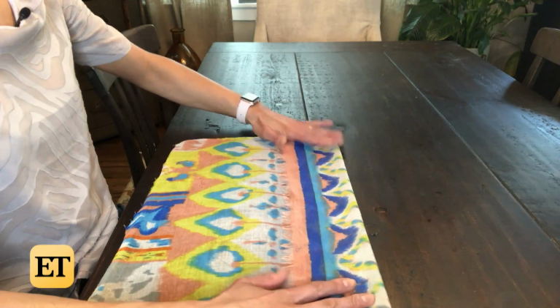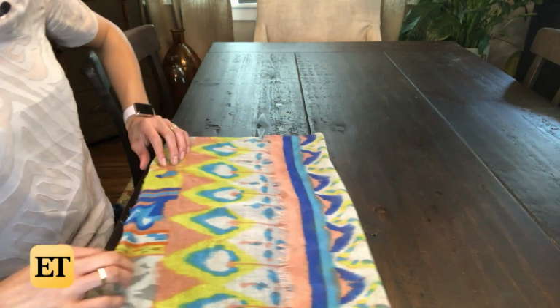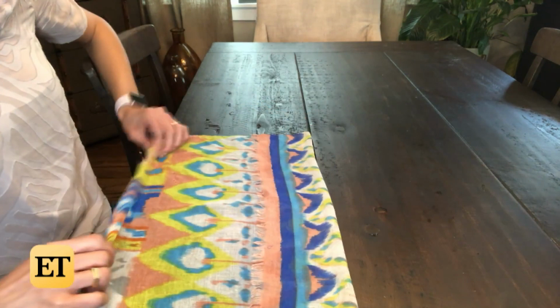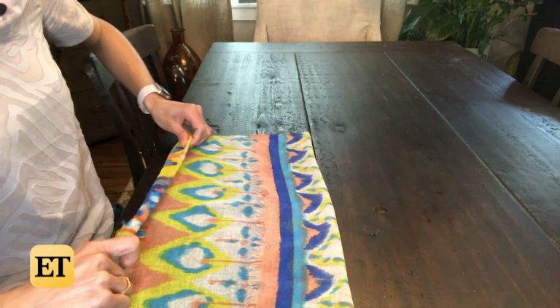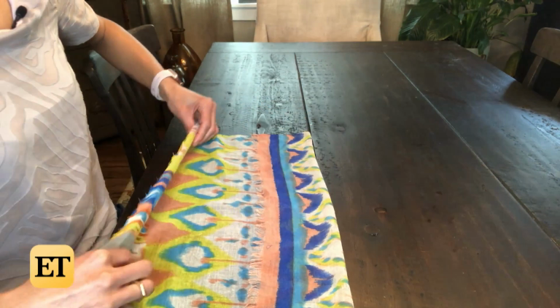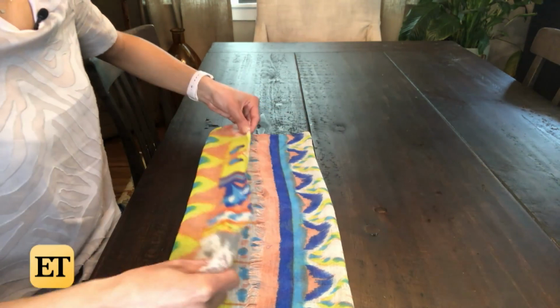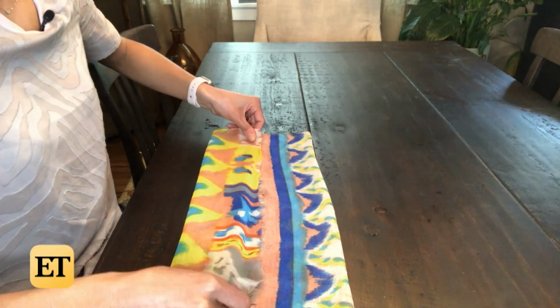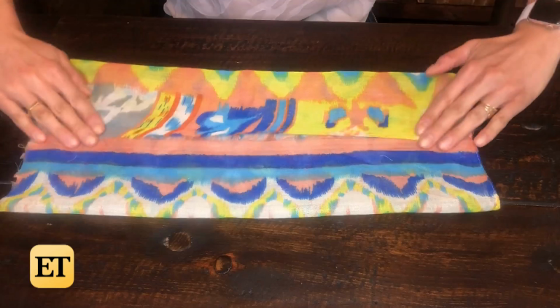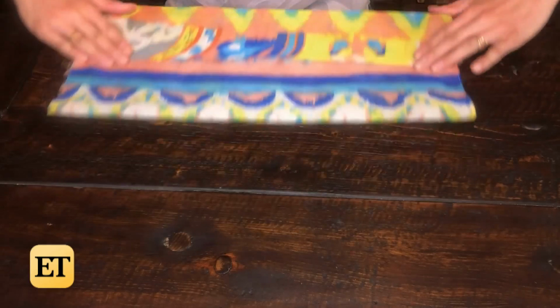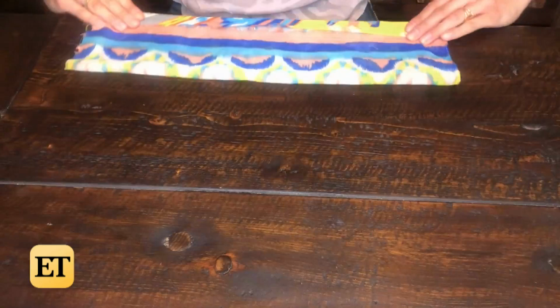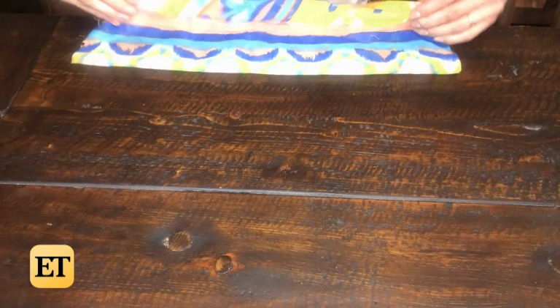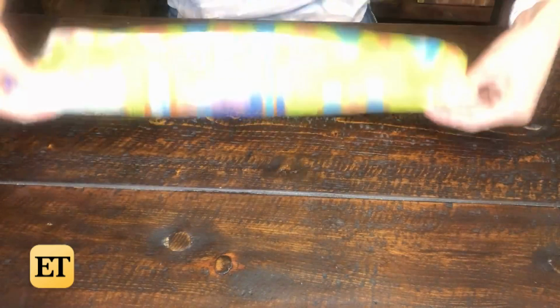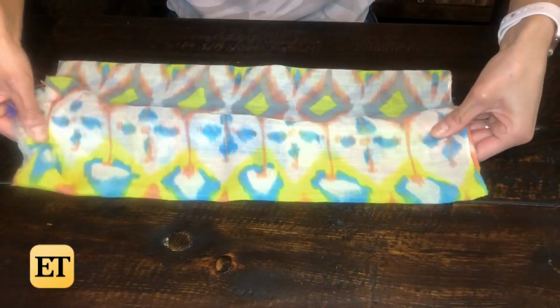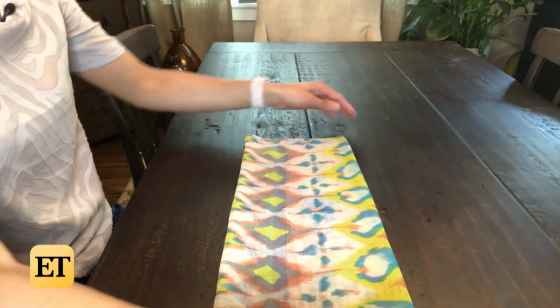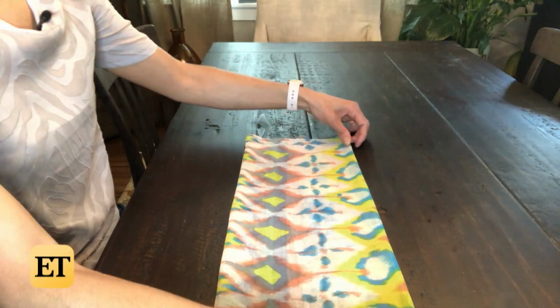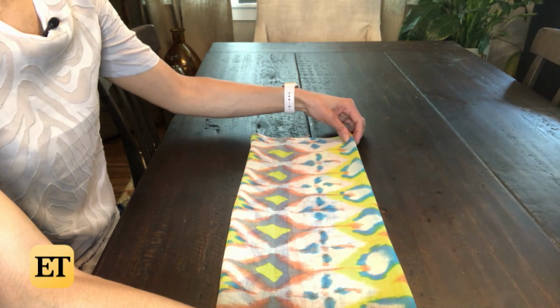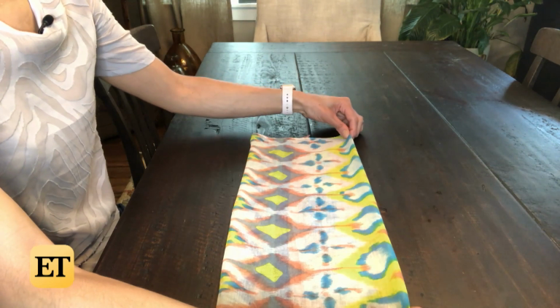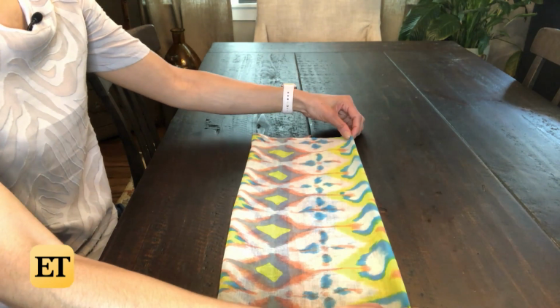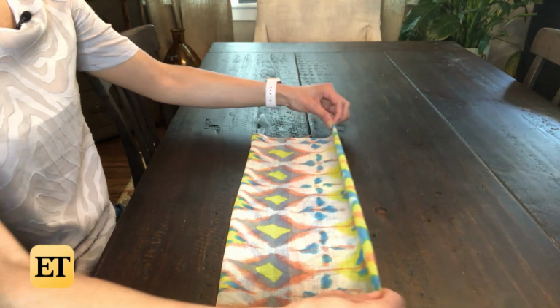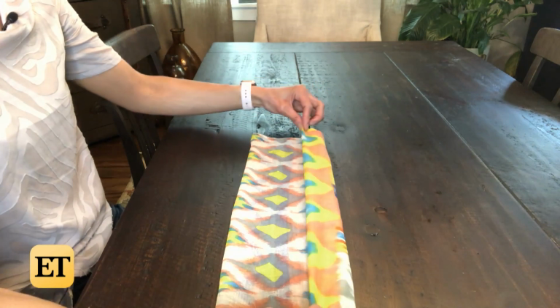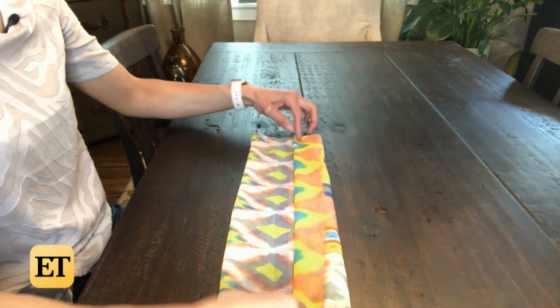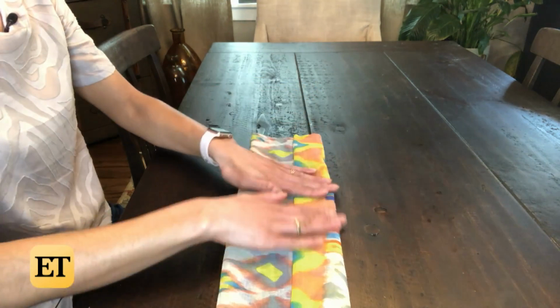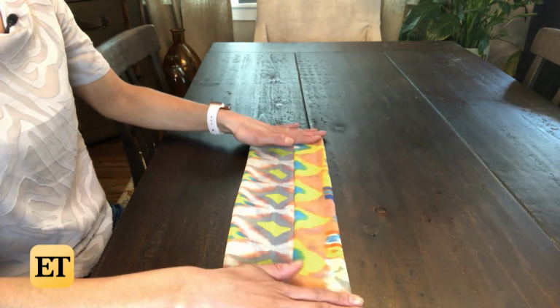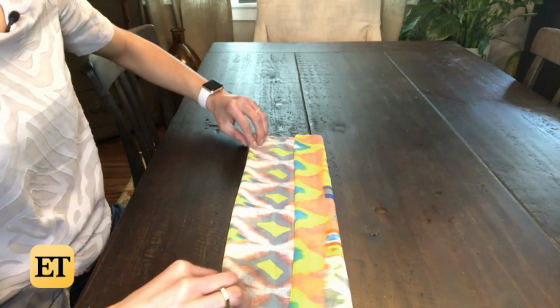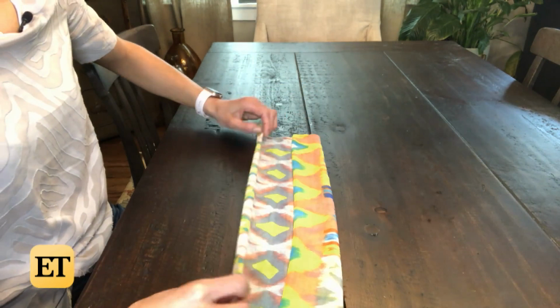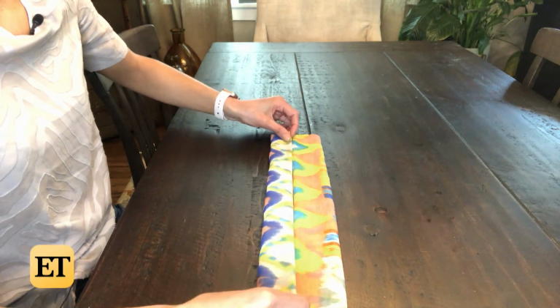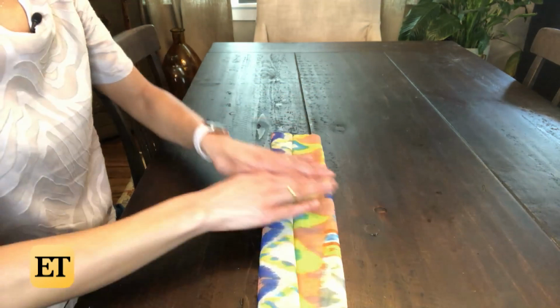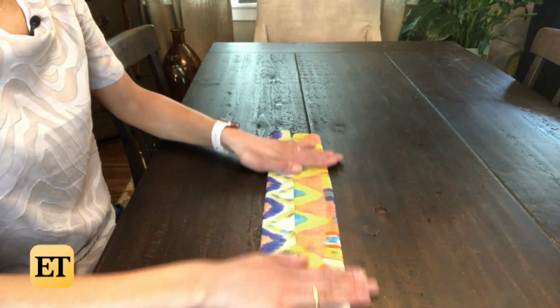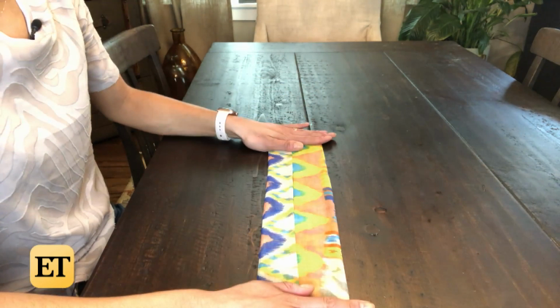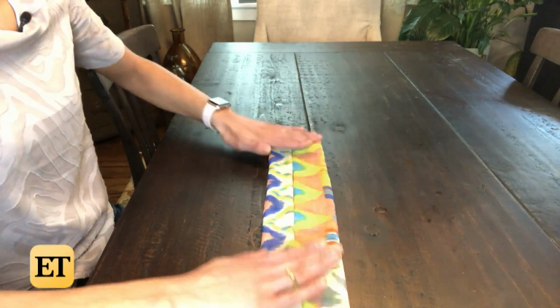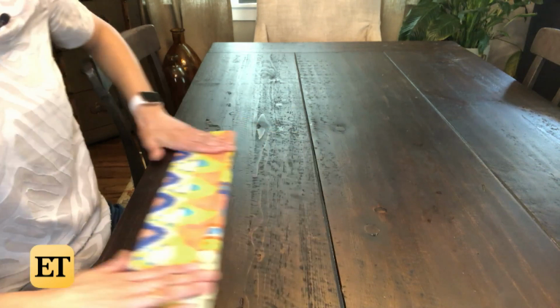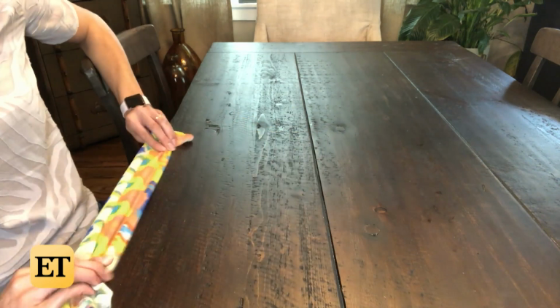Take it and flip it. You're going to repeat step one: fold the top portion to the center, fold the bottom portion towards the center, then flip it again.